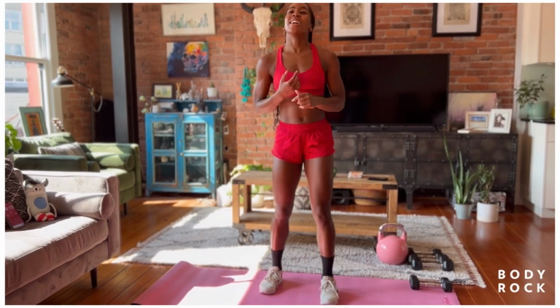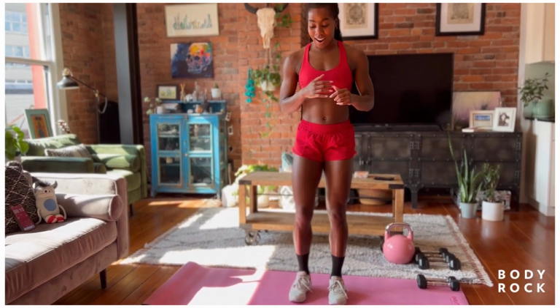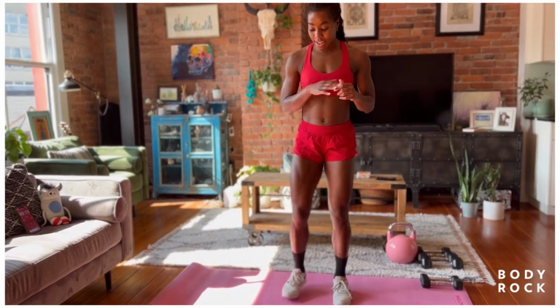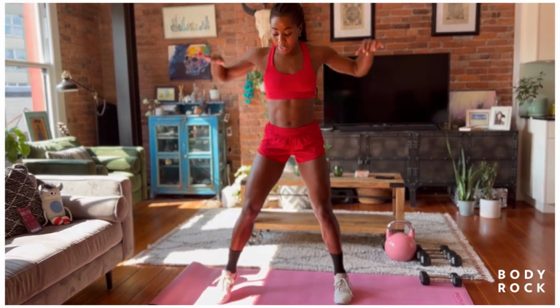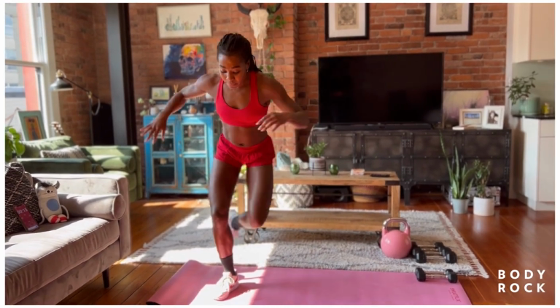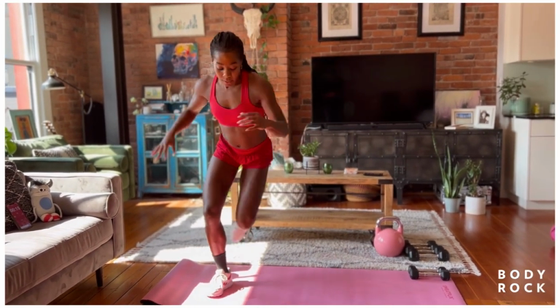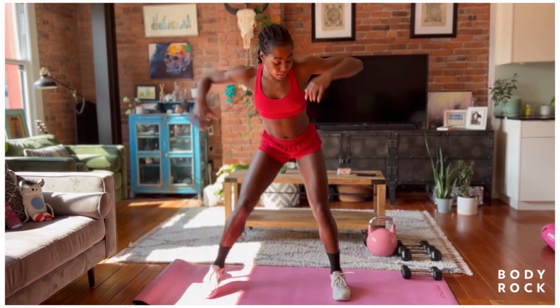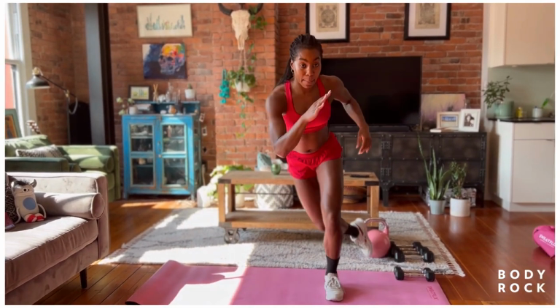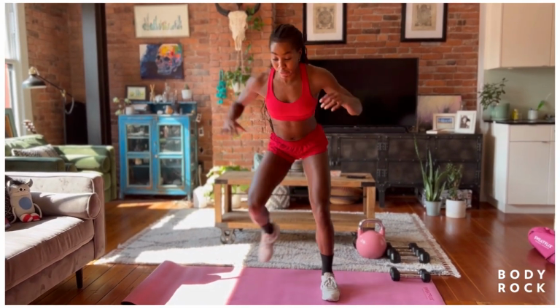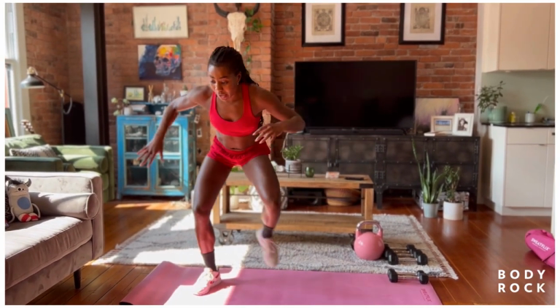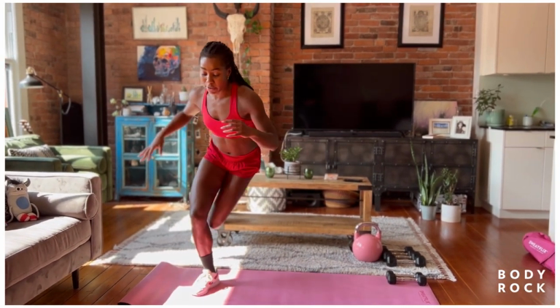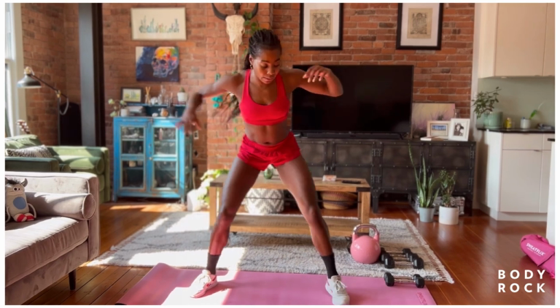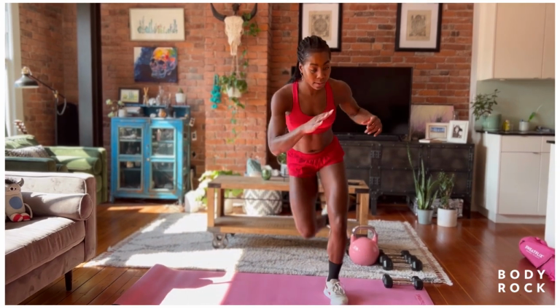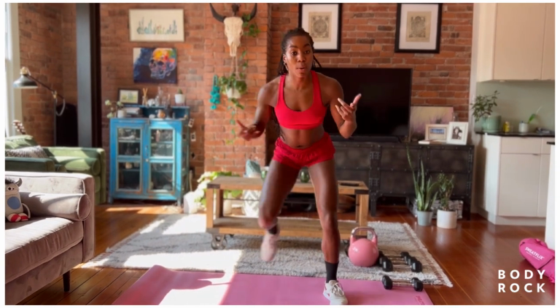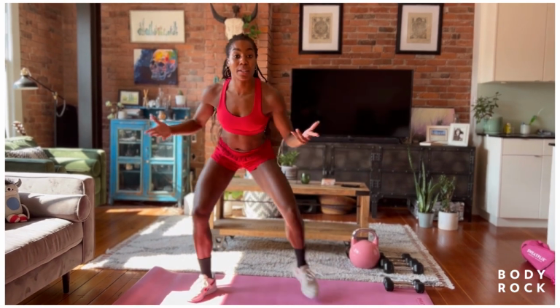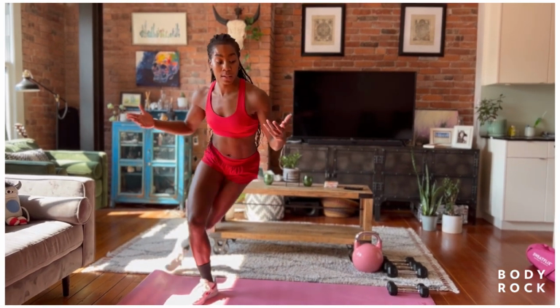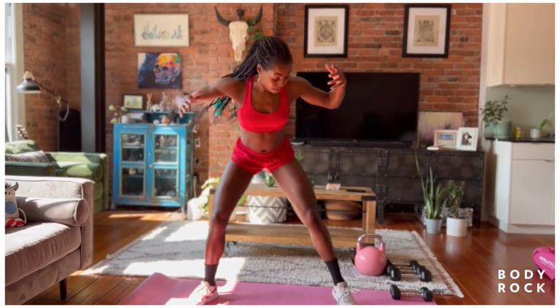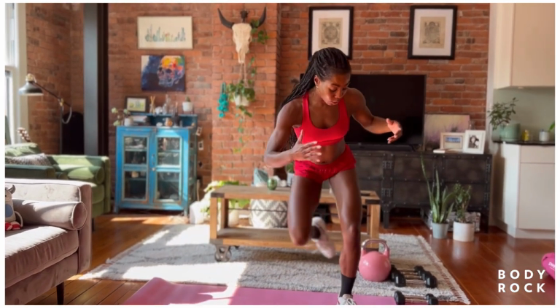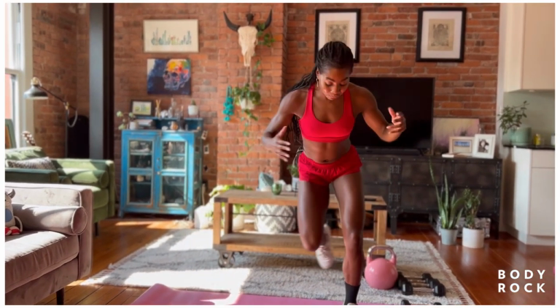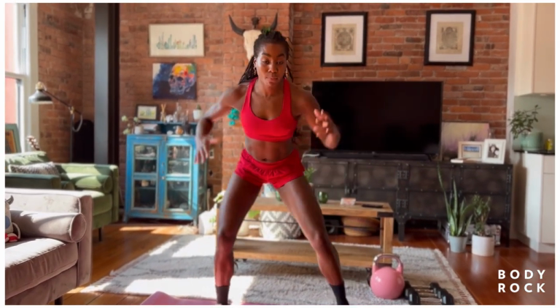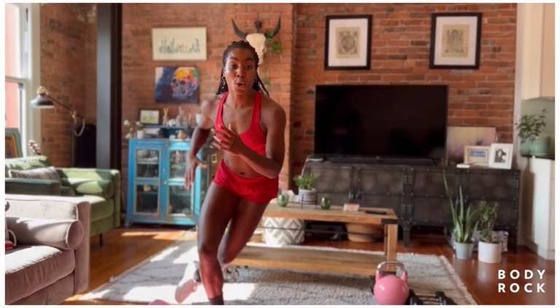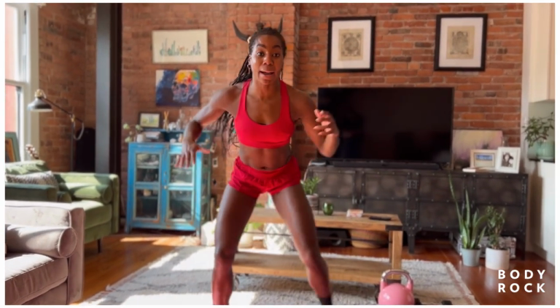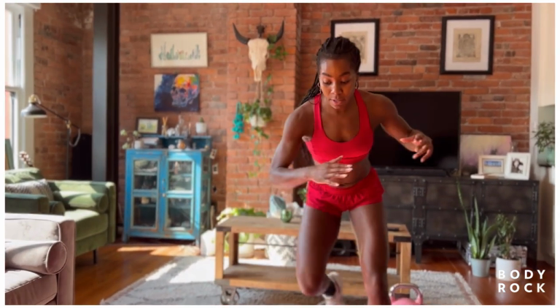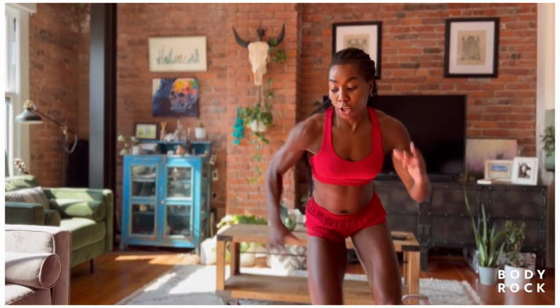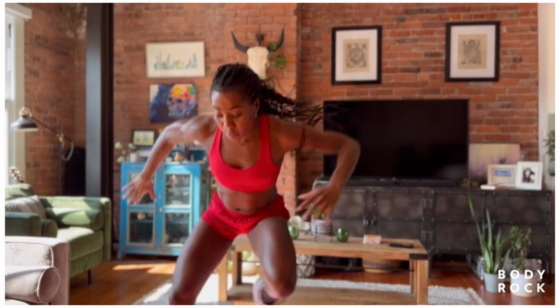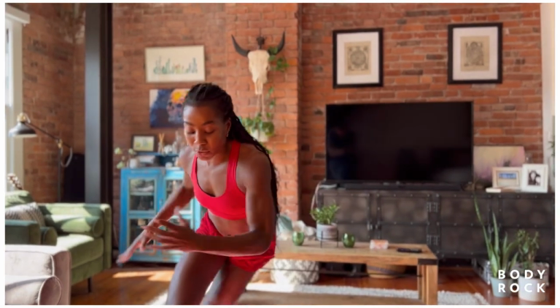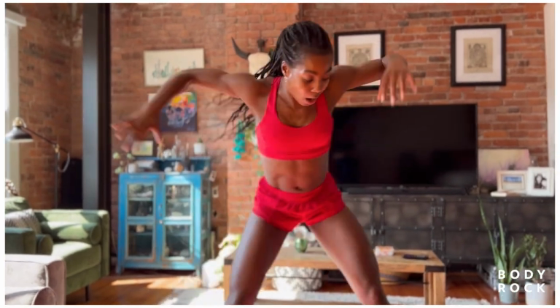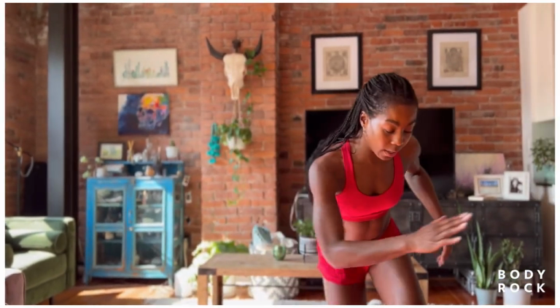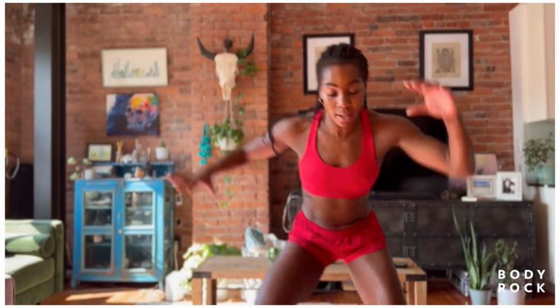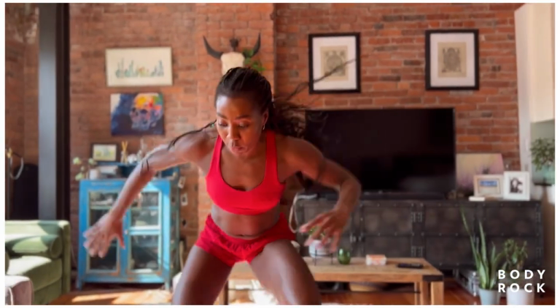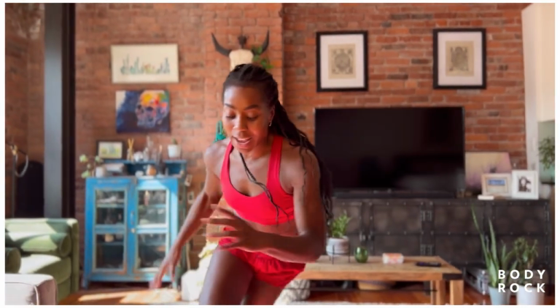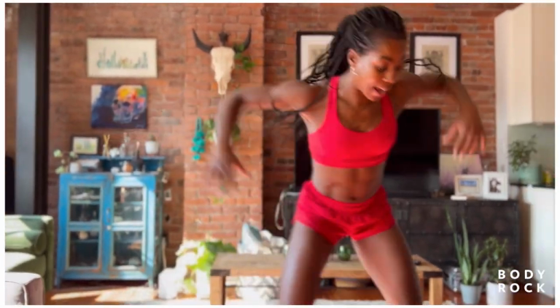So right here, our skaters. Simply tapping that foot behind that front leg — that's your grounded option. Or you have your explosive option, moving side to side.